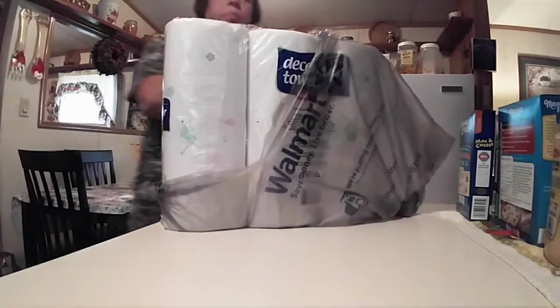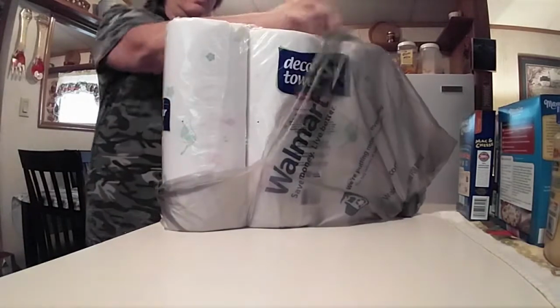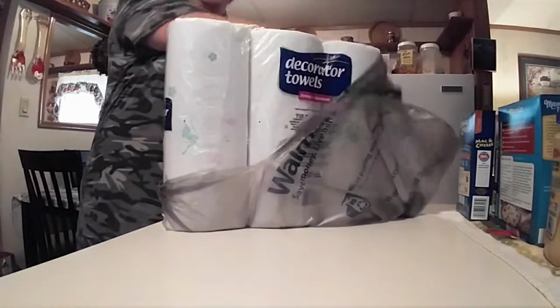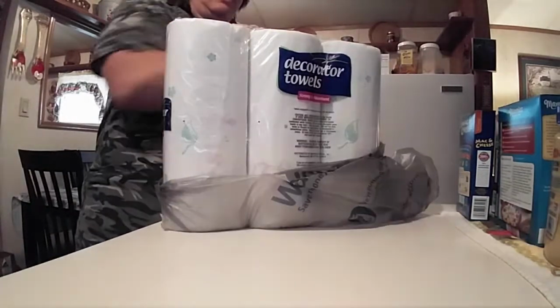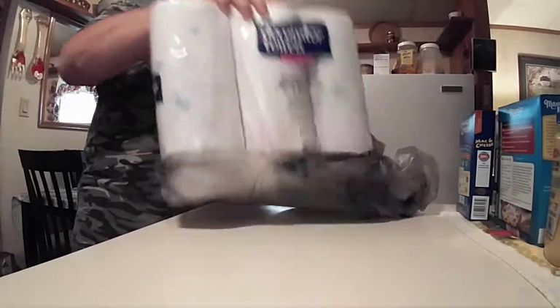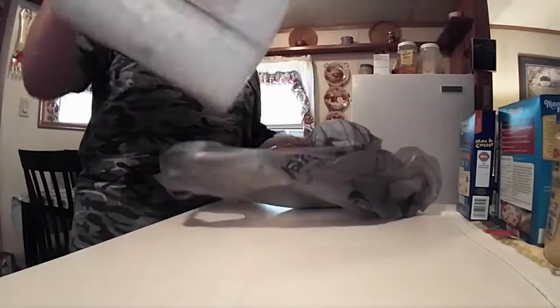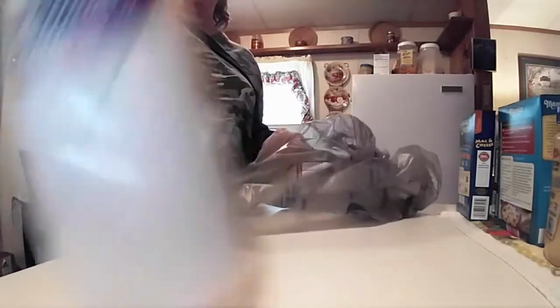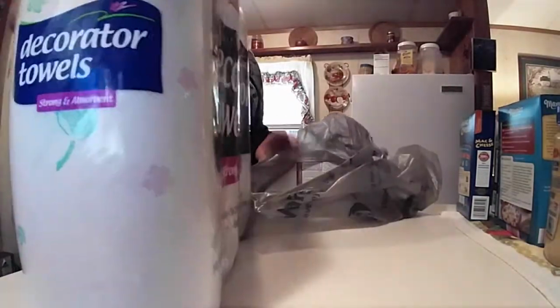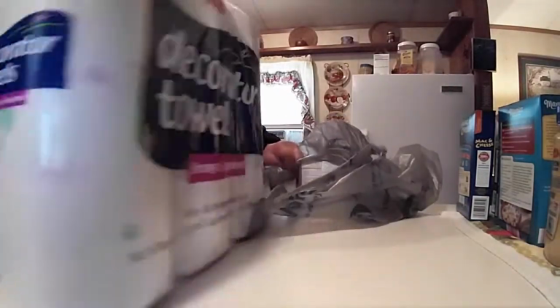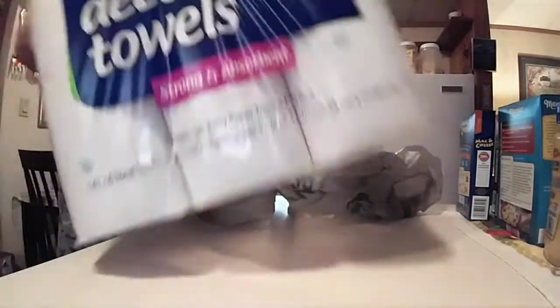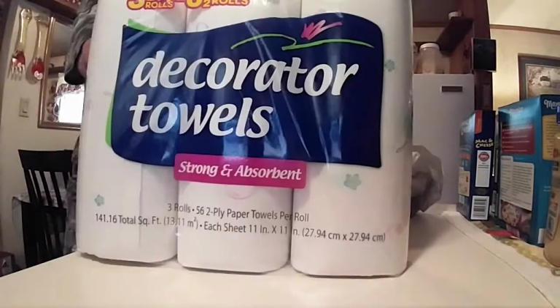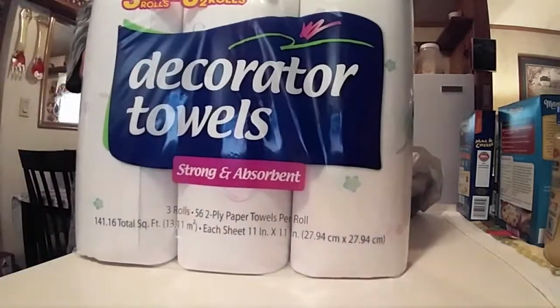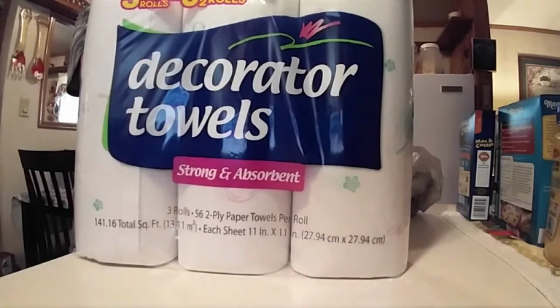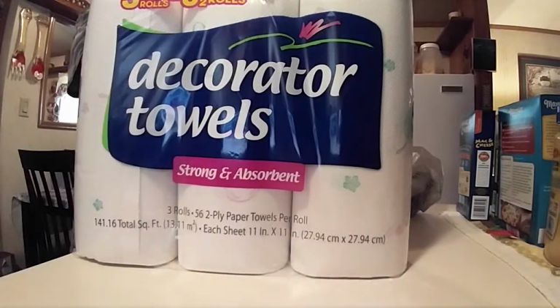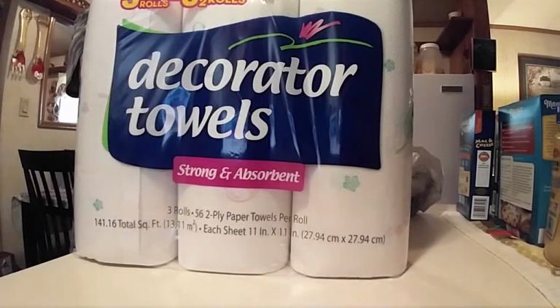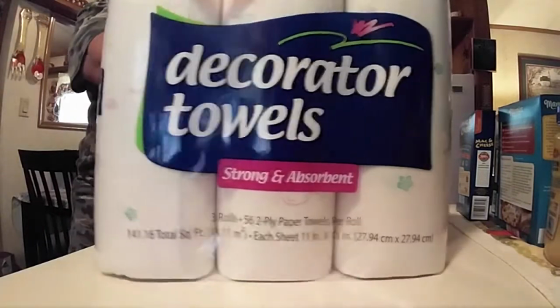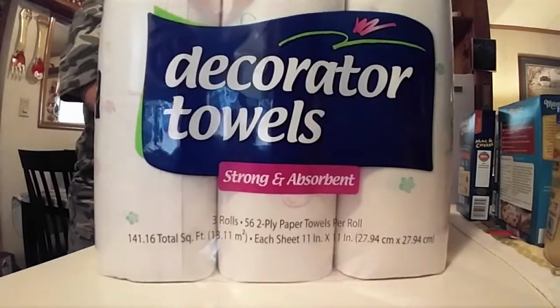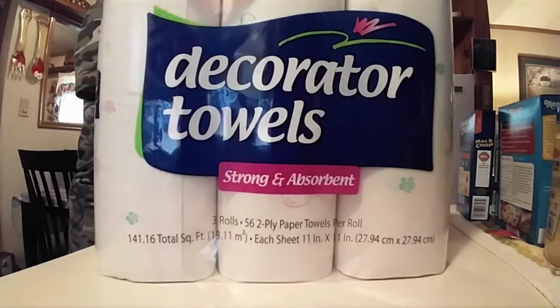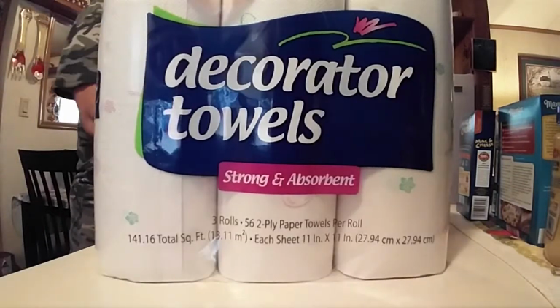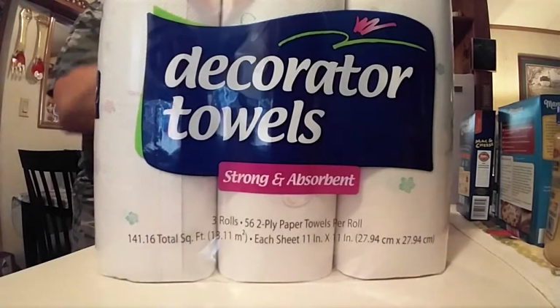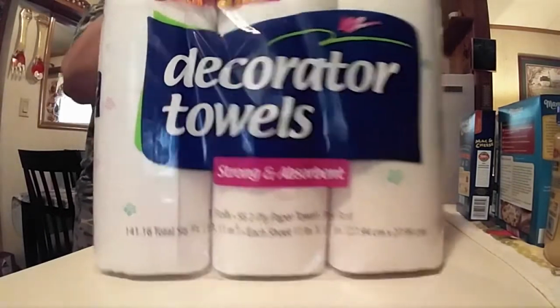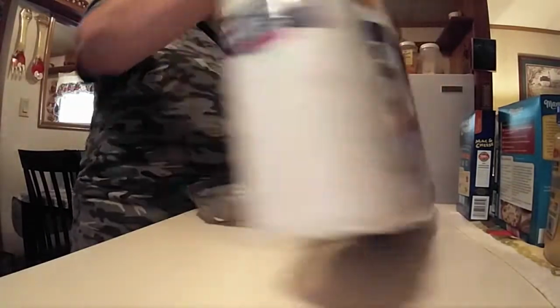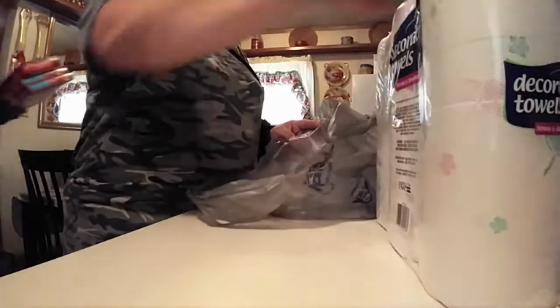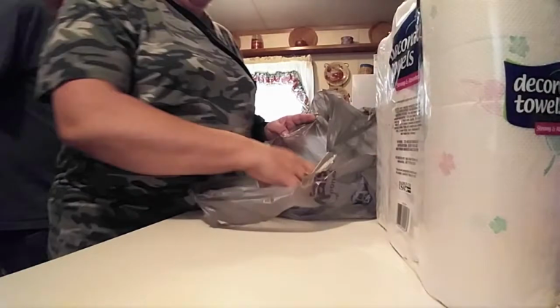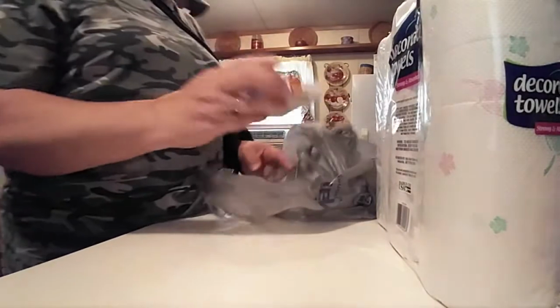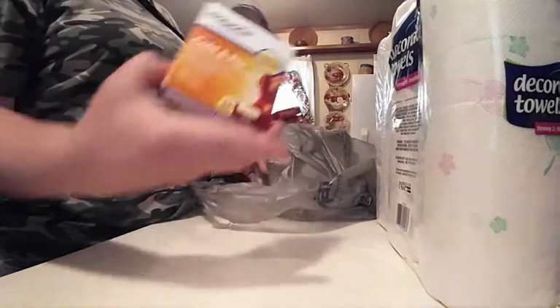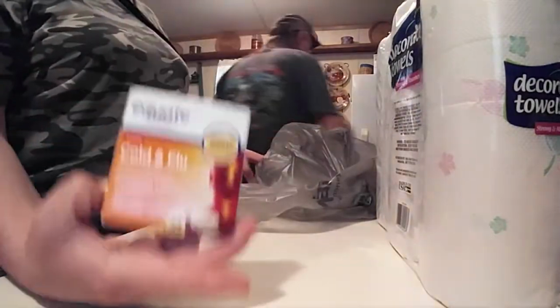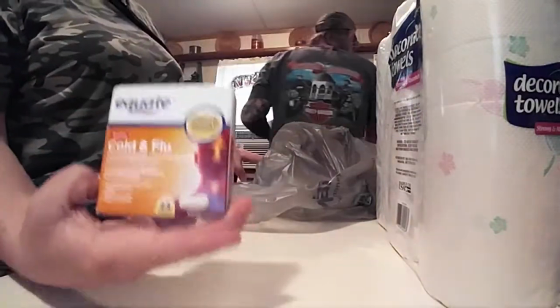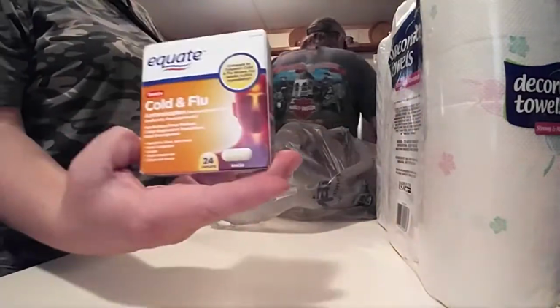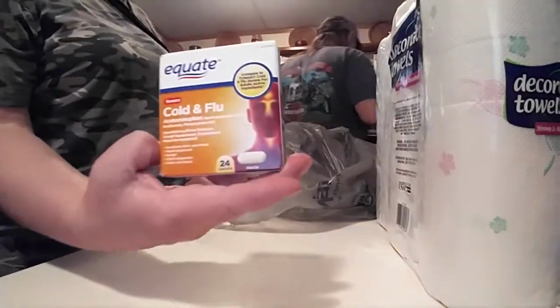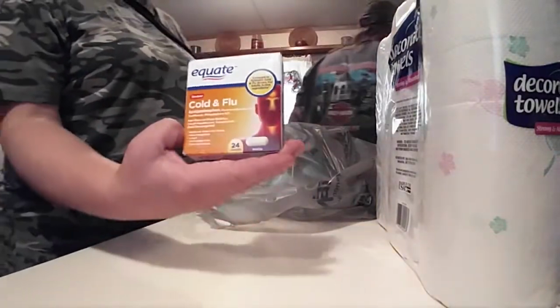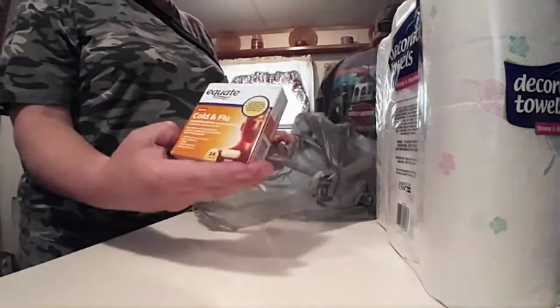And we got paper towels, and we also got toilet paper which I already put away. And we got the cold and flu medicine because we're still fighting a cold.